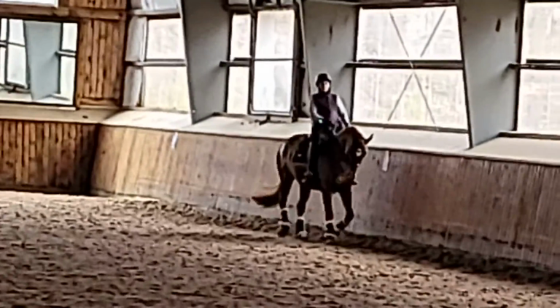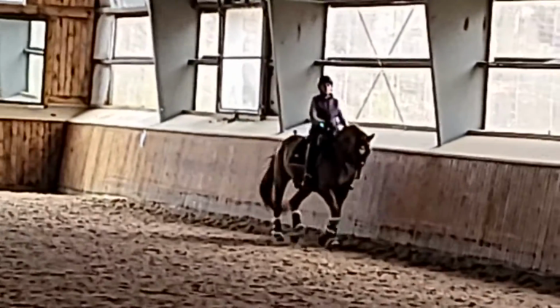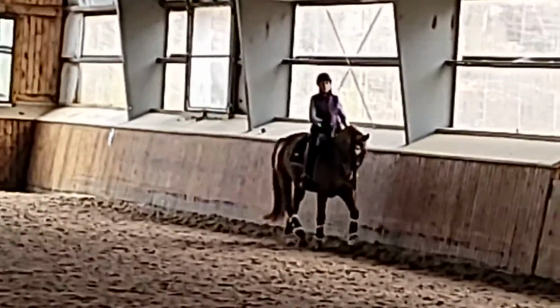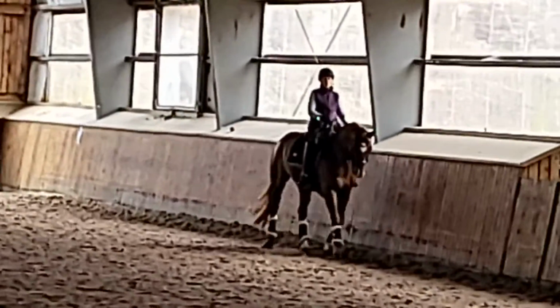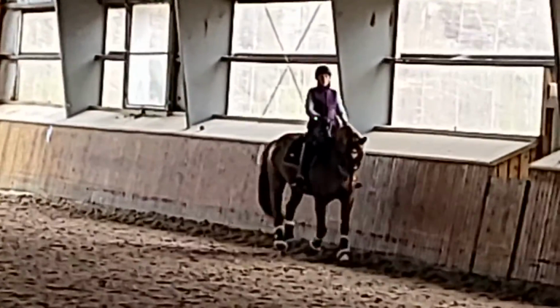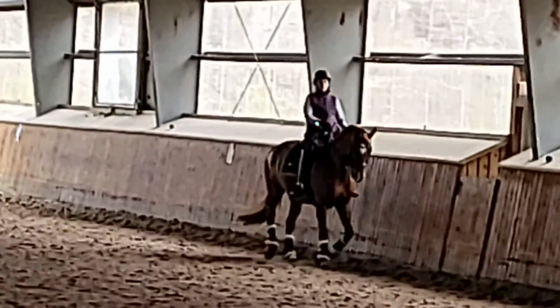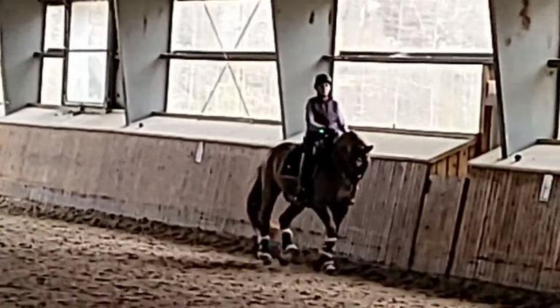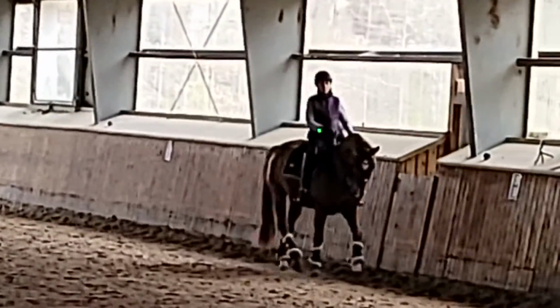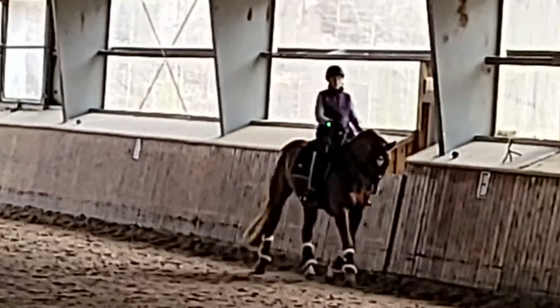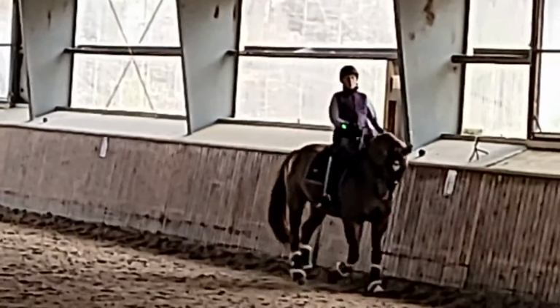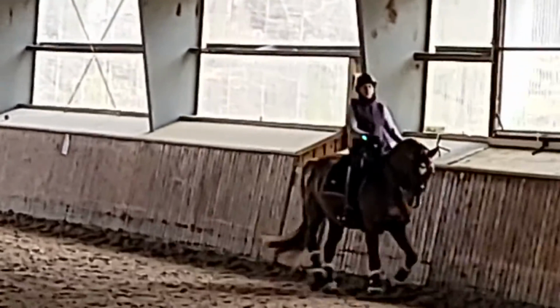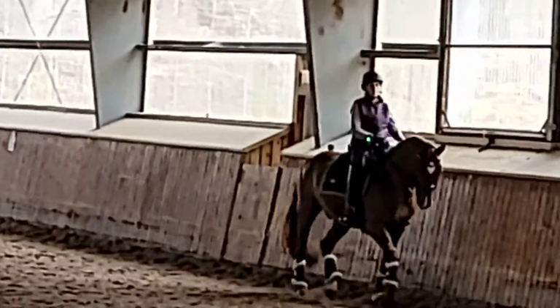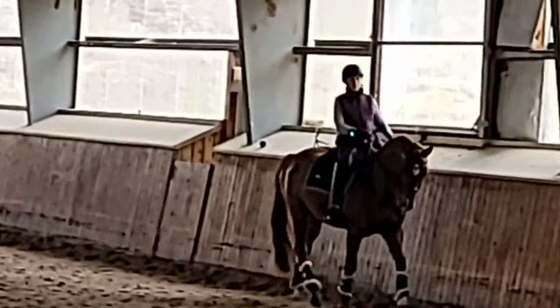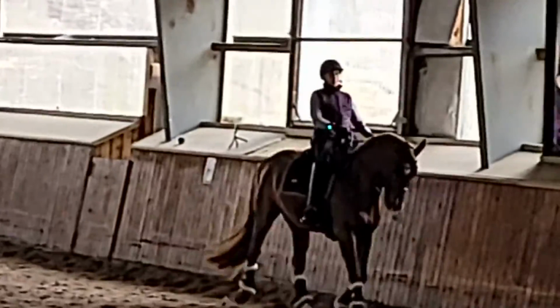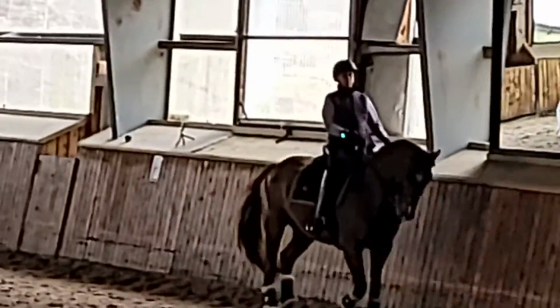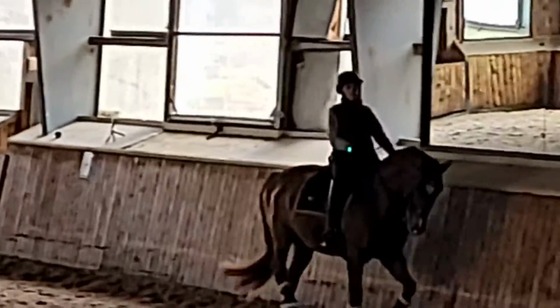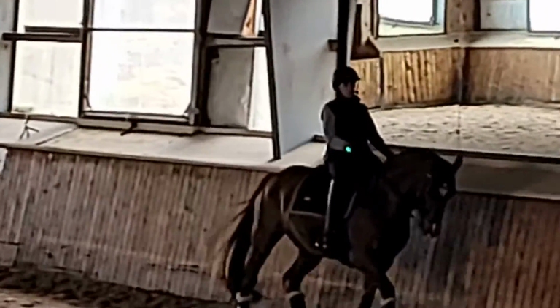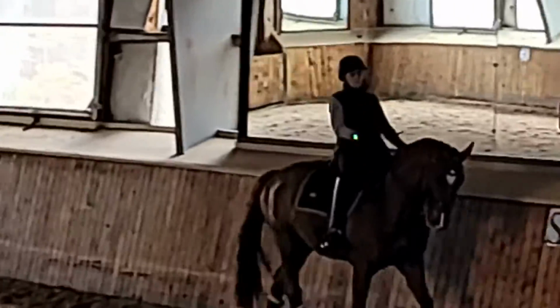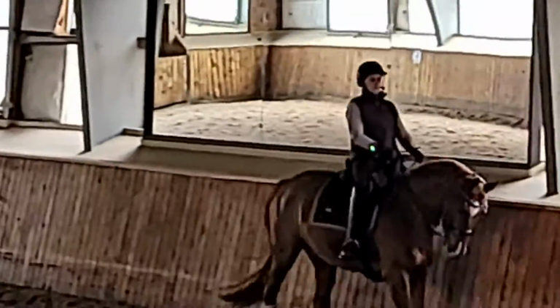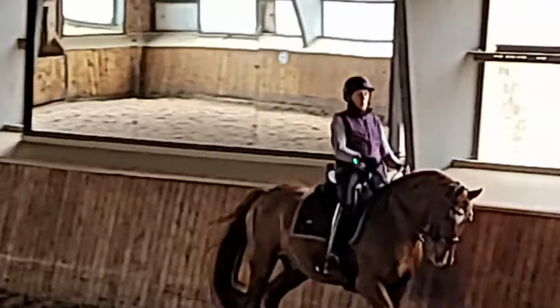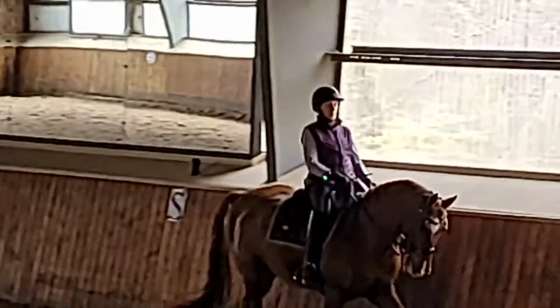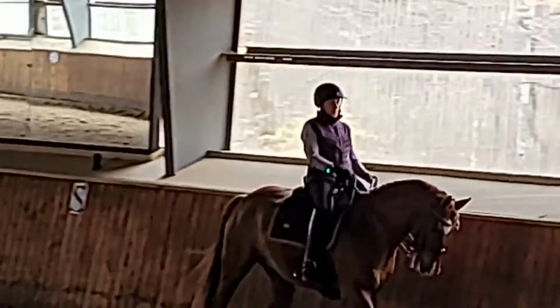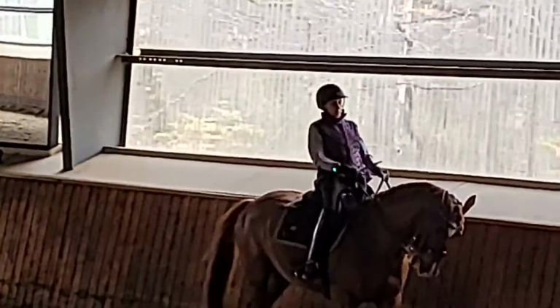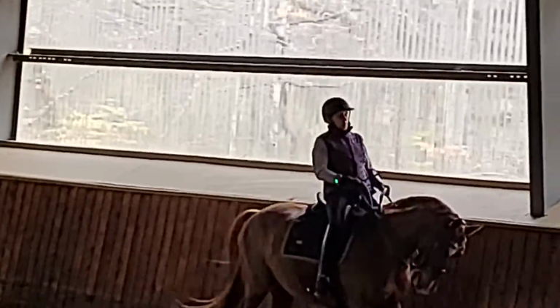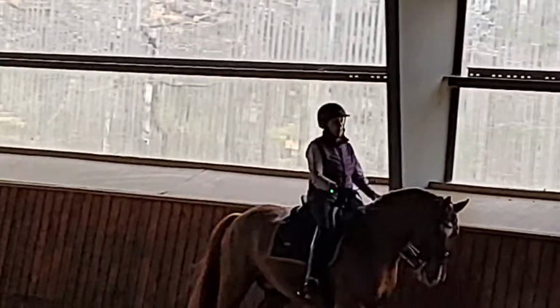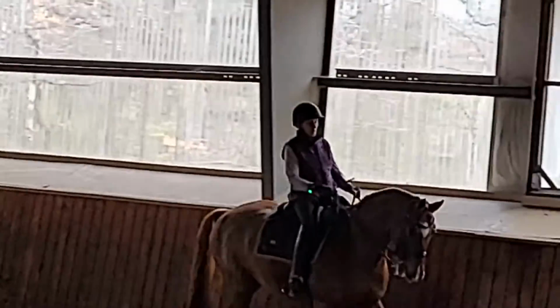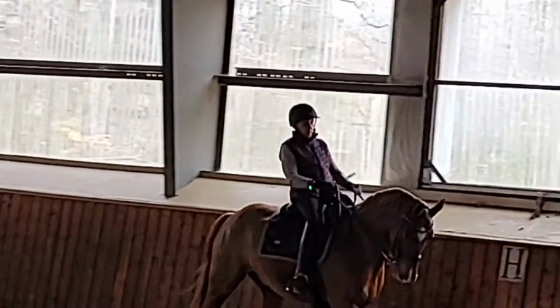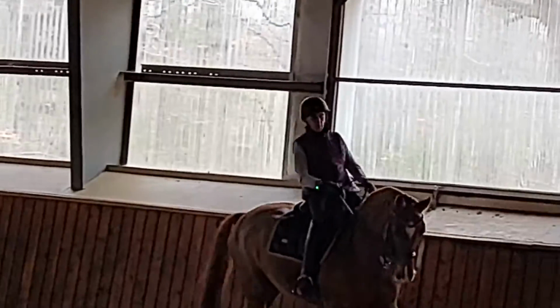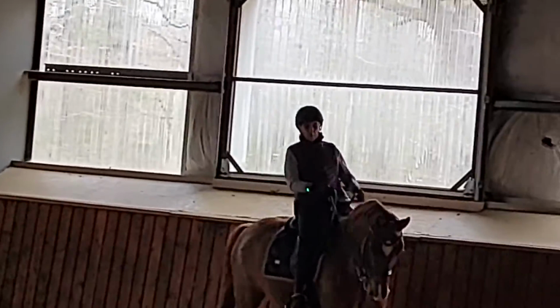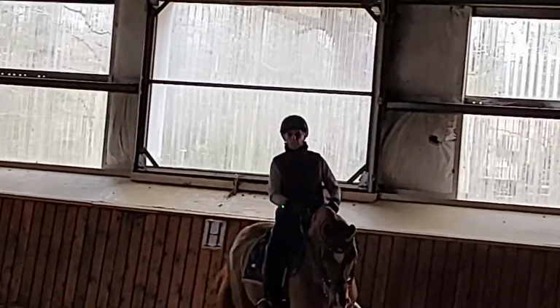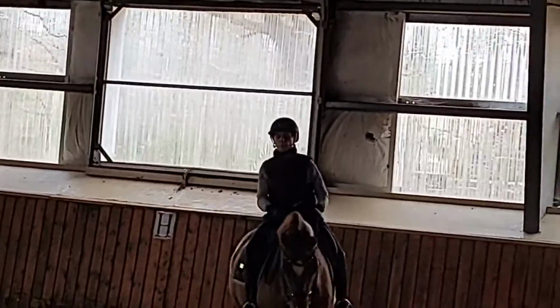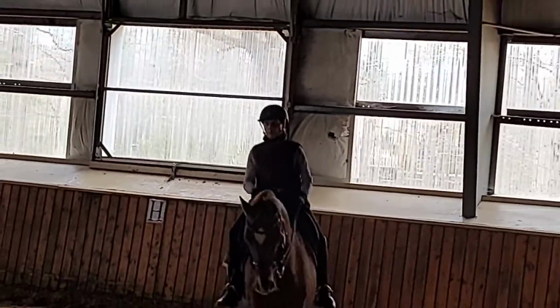Yep, keep the angle. This way your body is good. Can you ask for a little more angle, and then lighter in the trot — lighten him up. Your legs may help you.